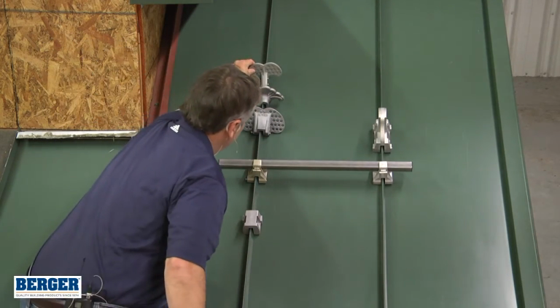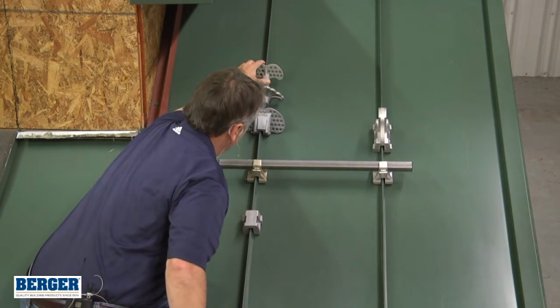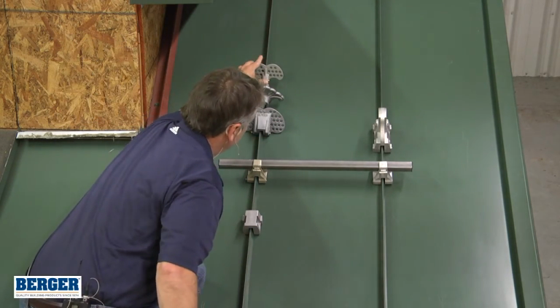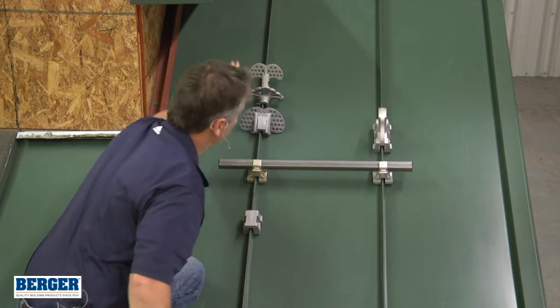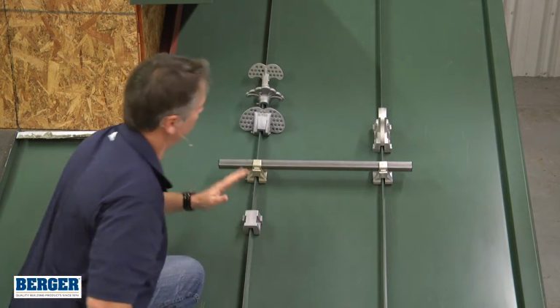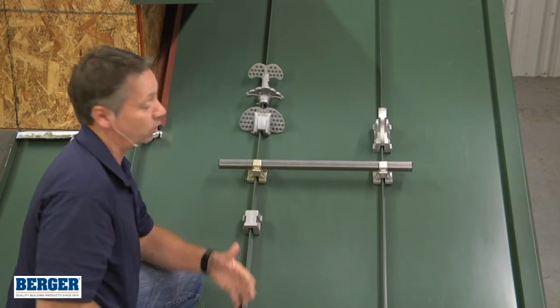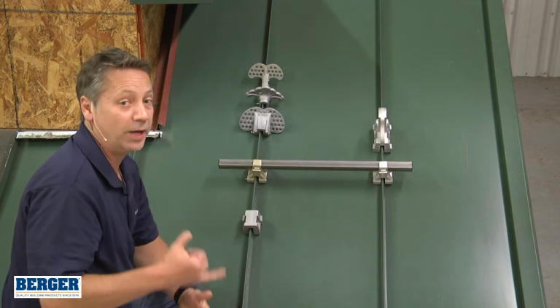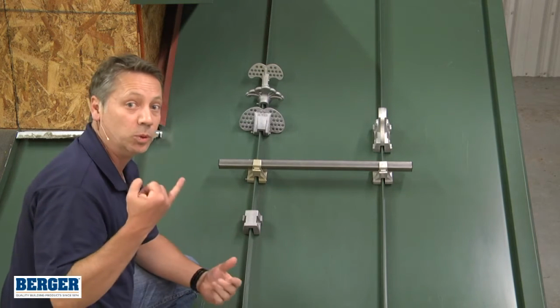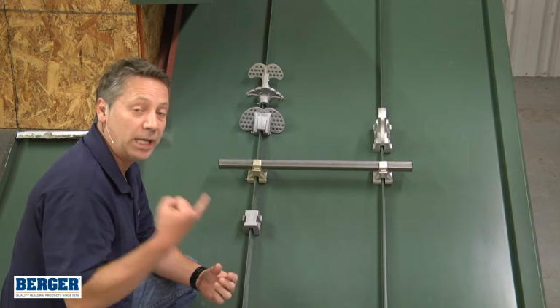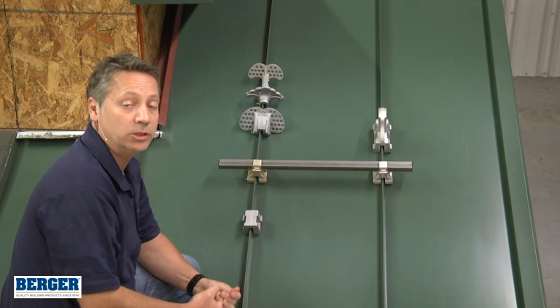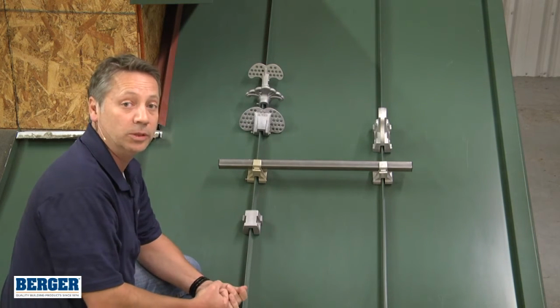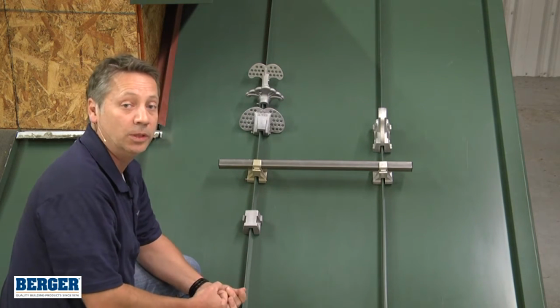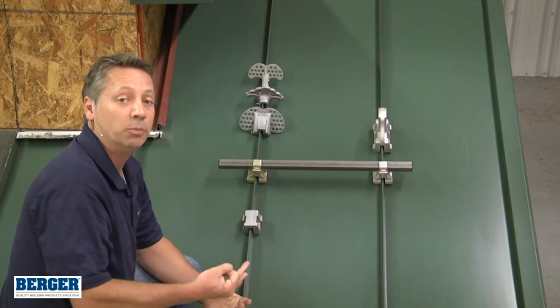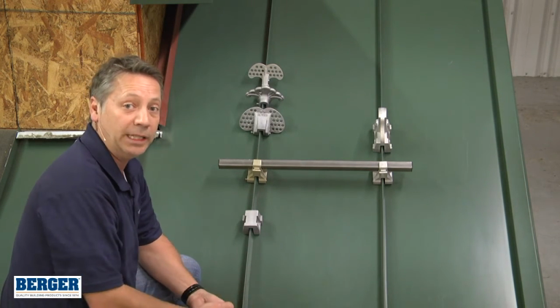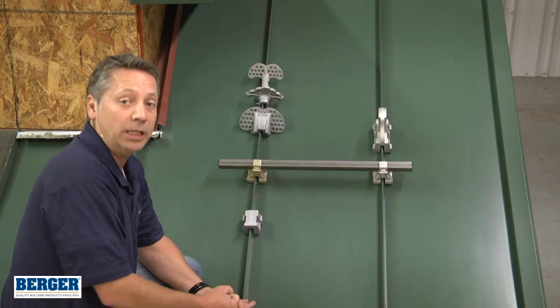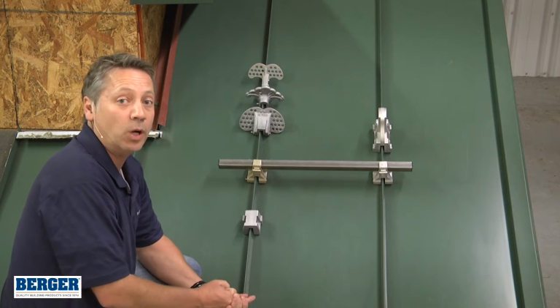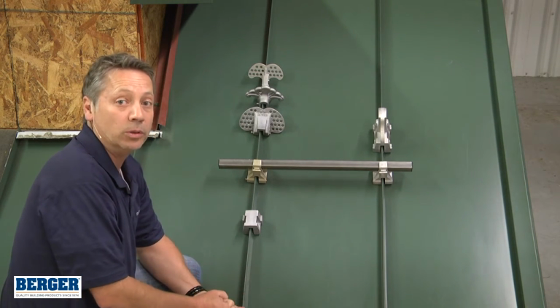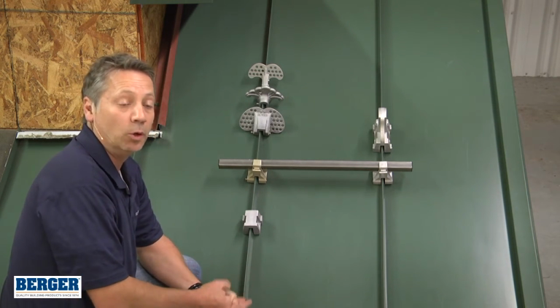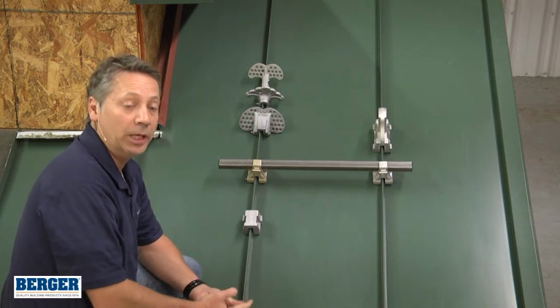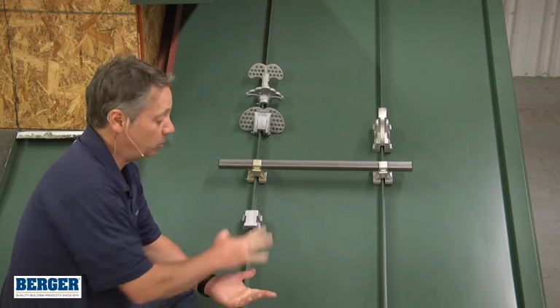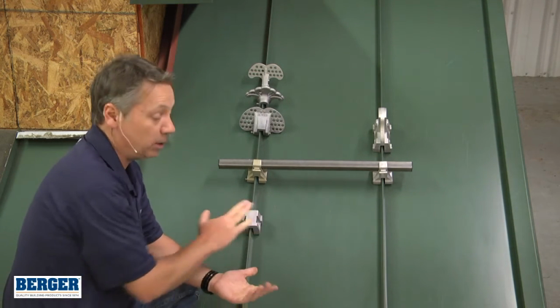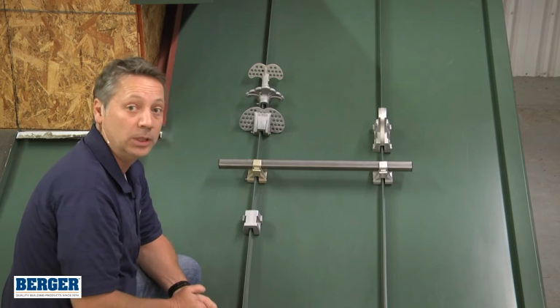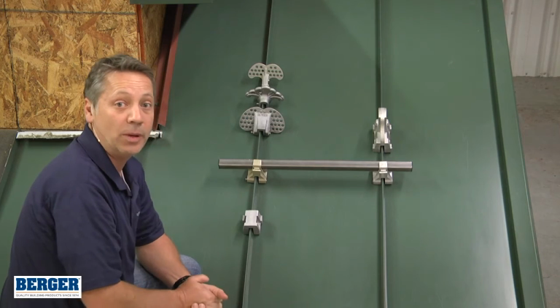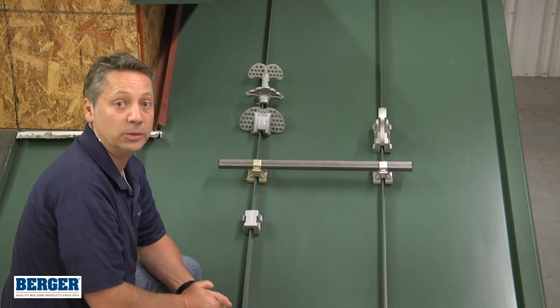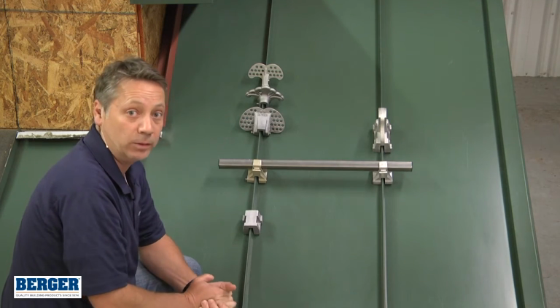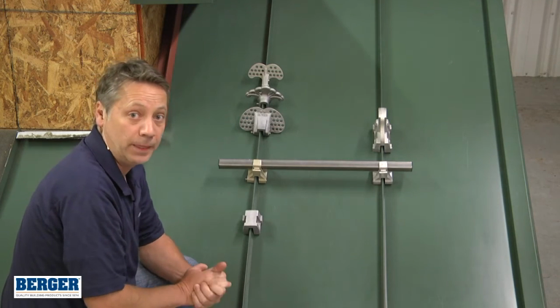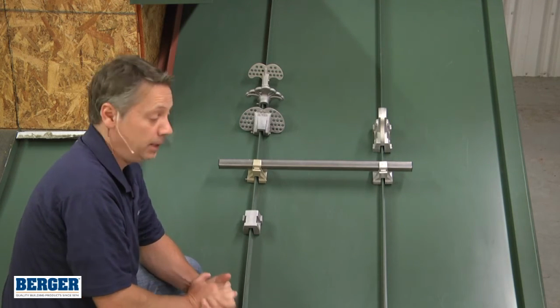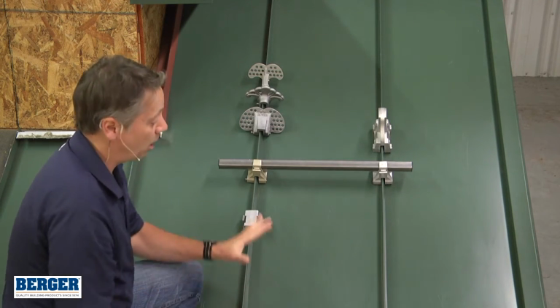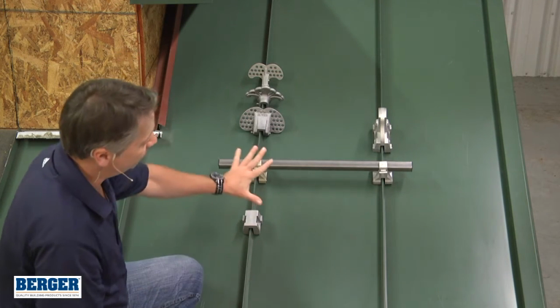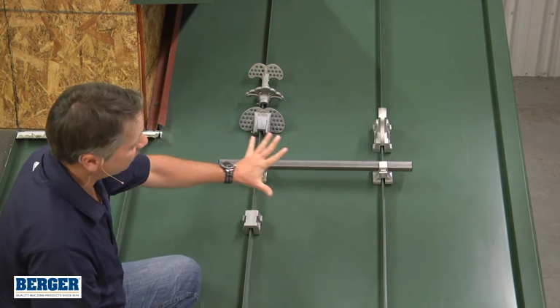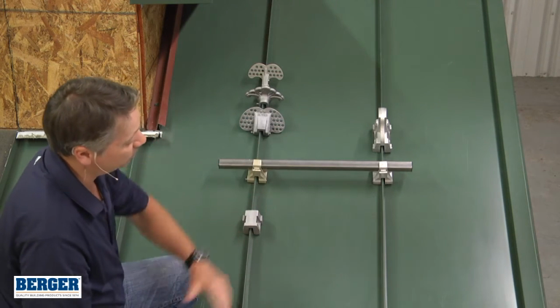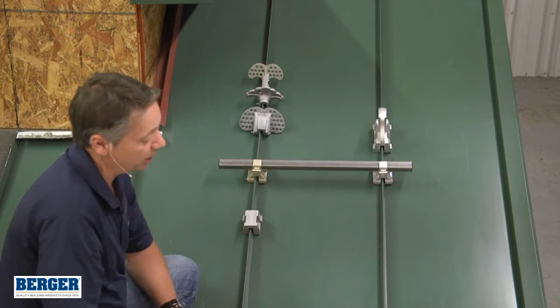All of these snow guards are available in cast aluminum, black epoxy primer, or we can custom paint them to match the panel.